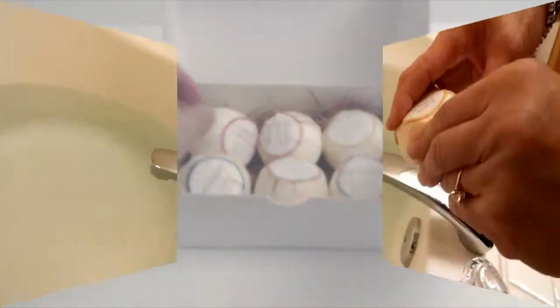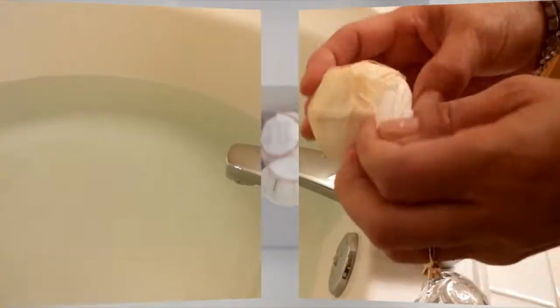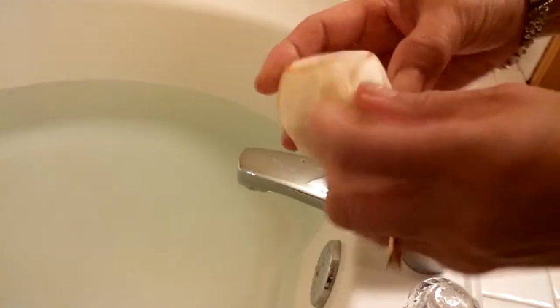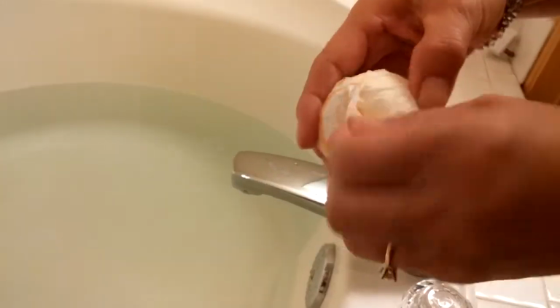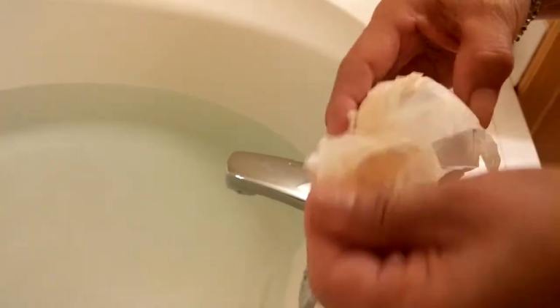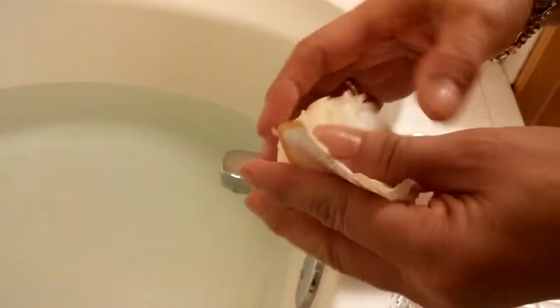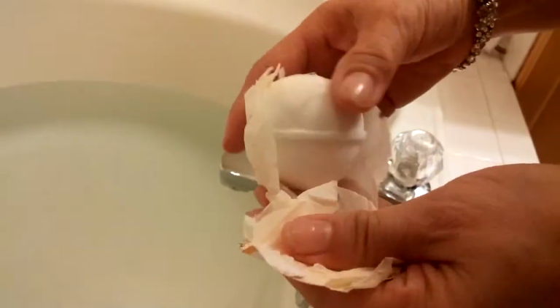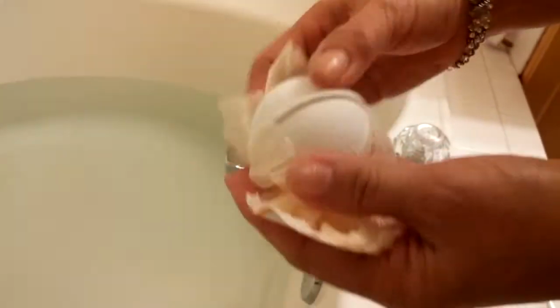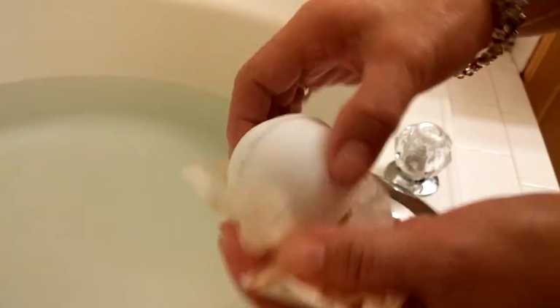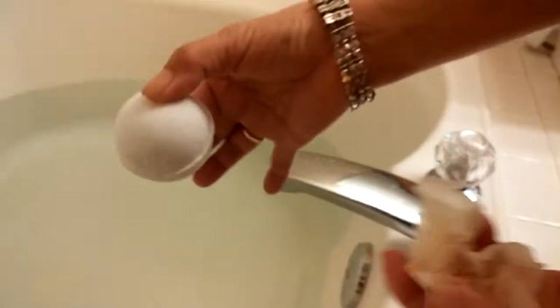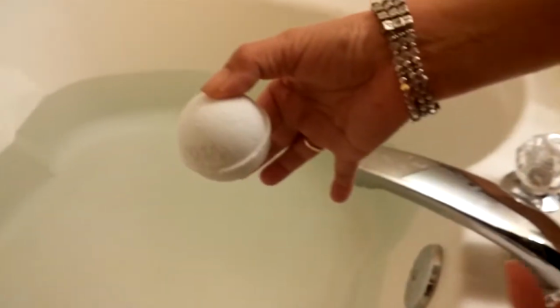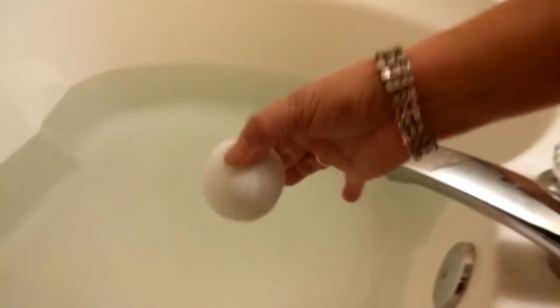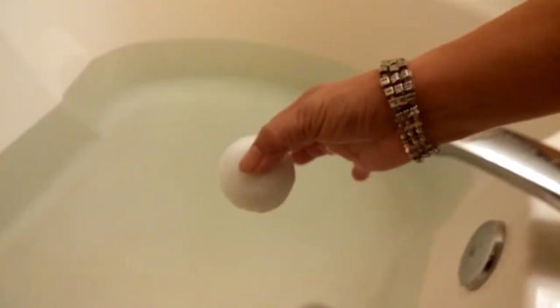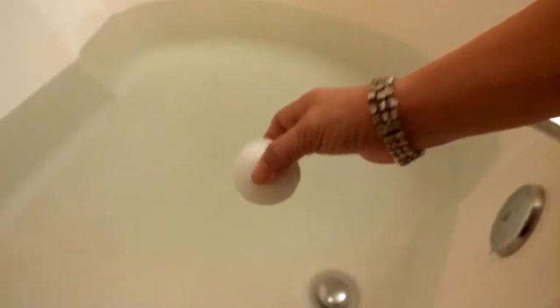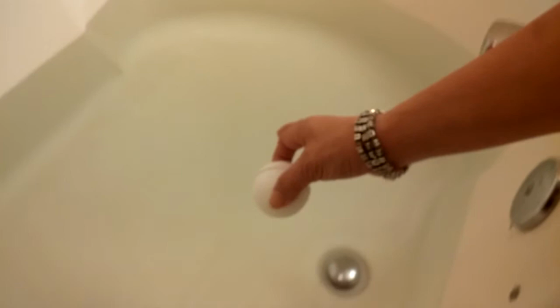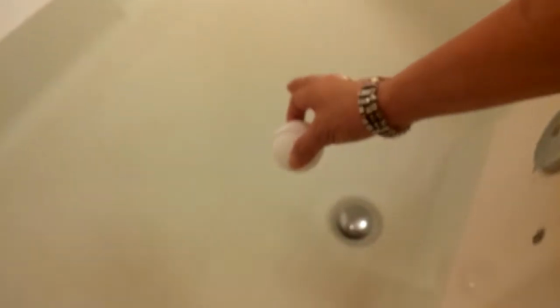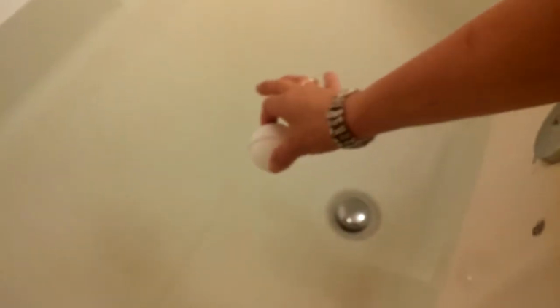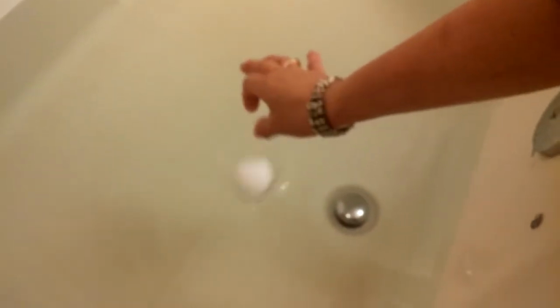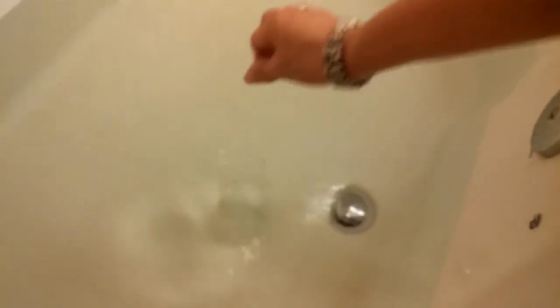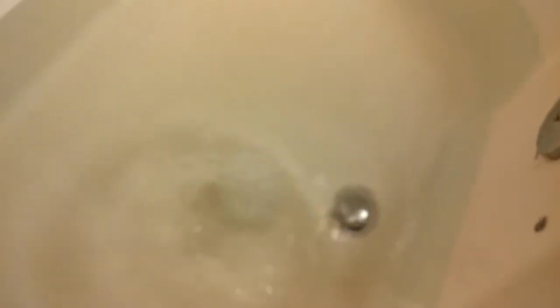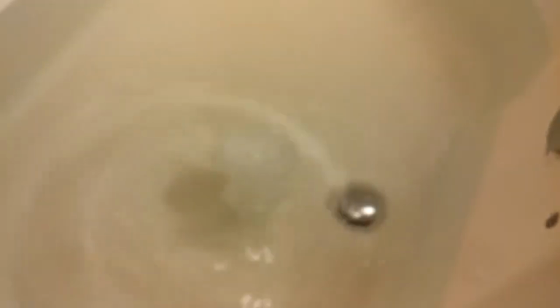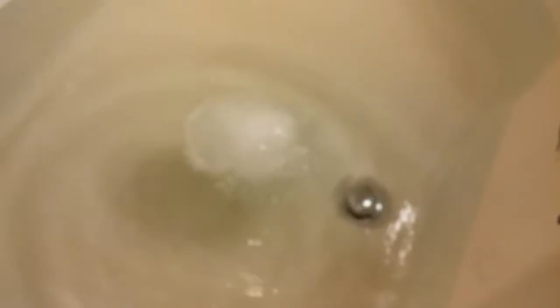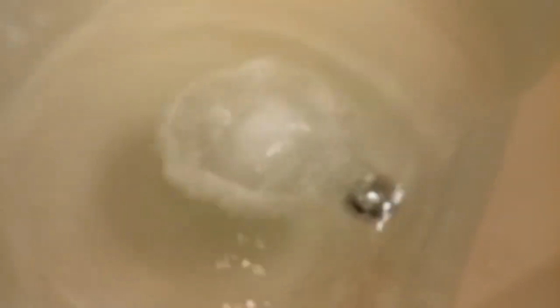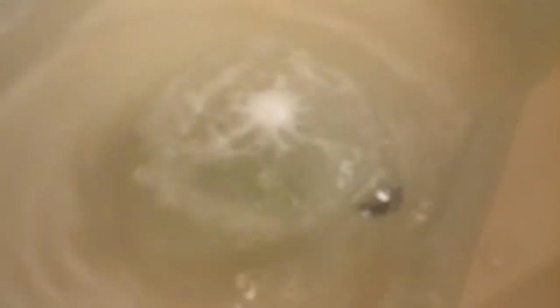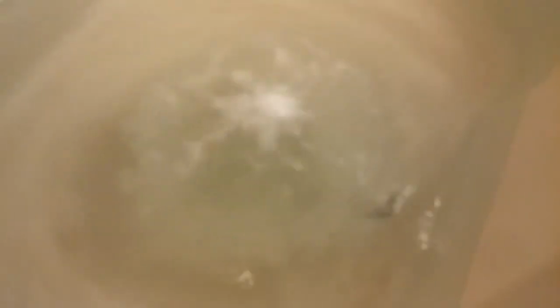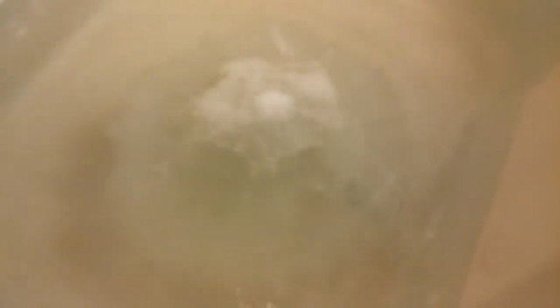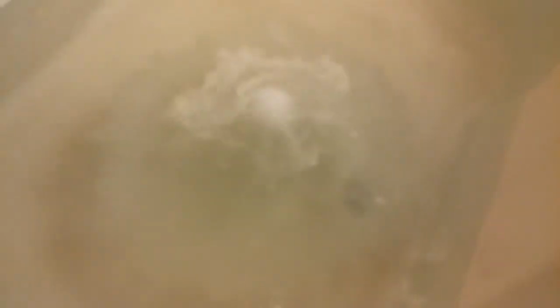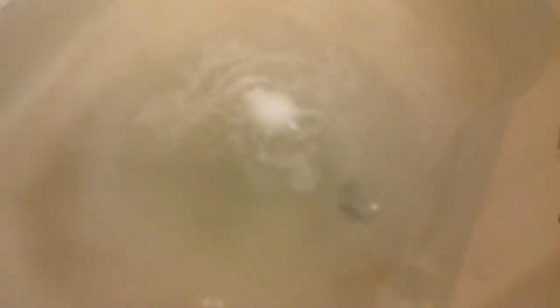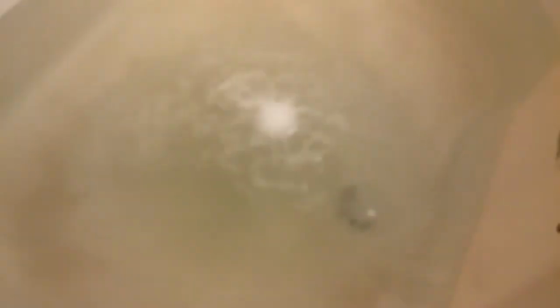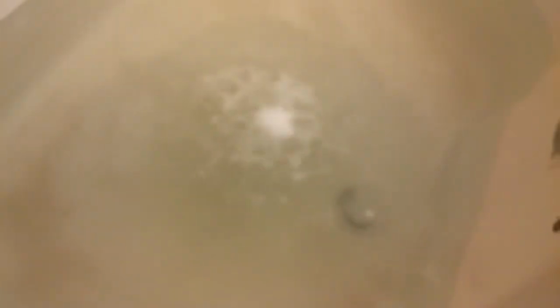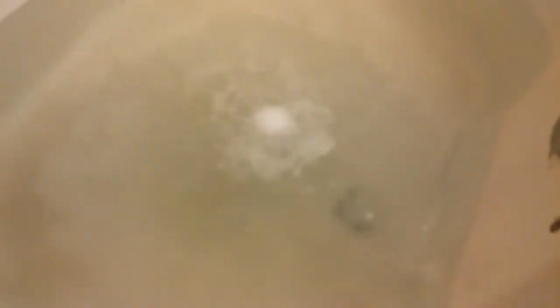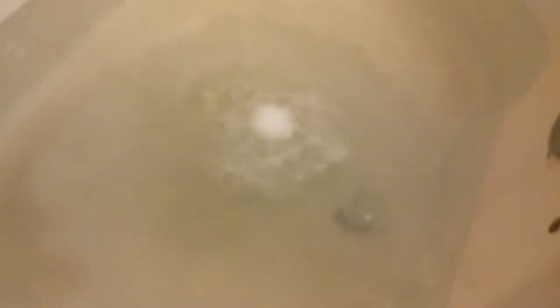To use the bath bombs, simply draw yourself a bath. Unwrap the flavor you want and drop it in the water. It will start to fizz and dissolve. When the entire ball is dissolved, just get in, relax, and enjoy.